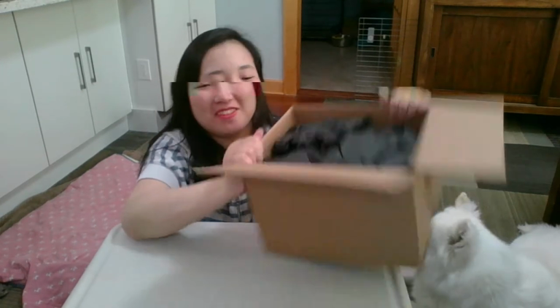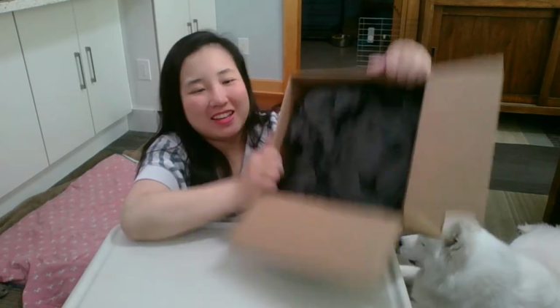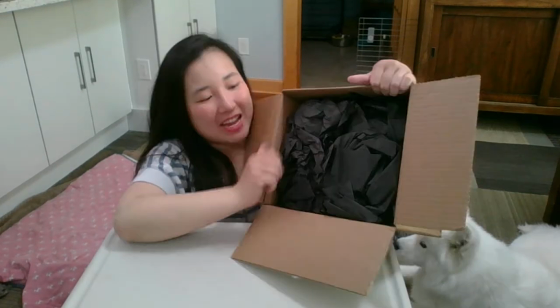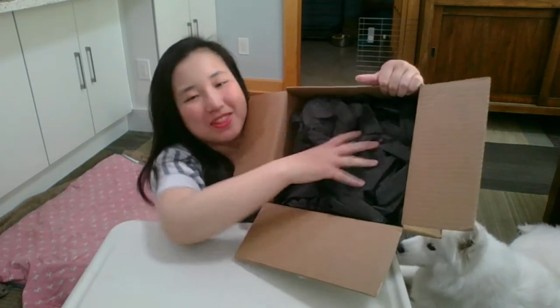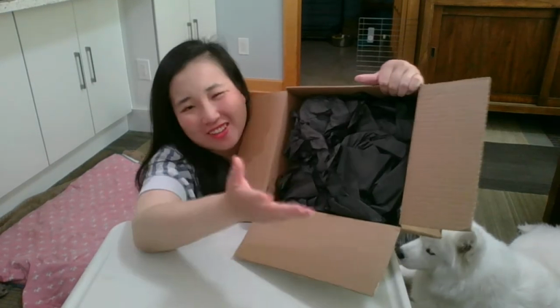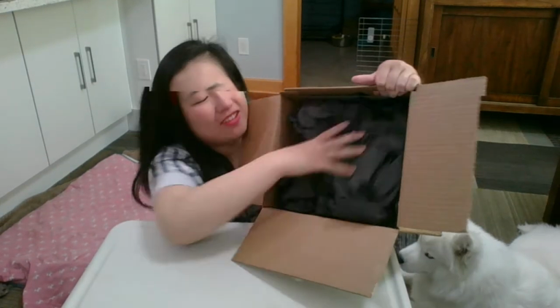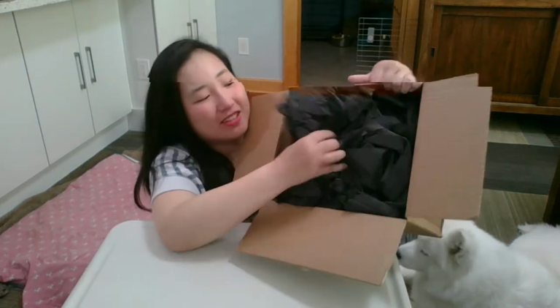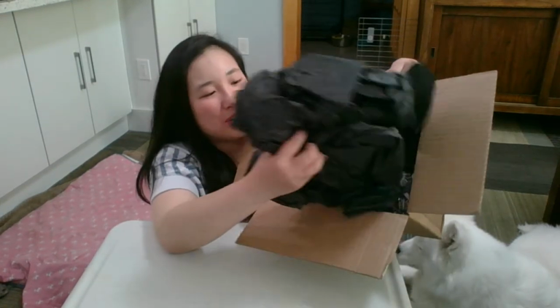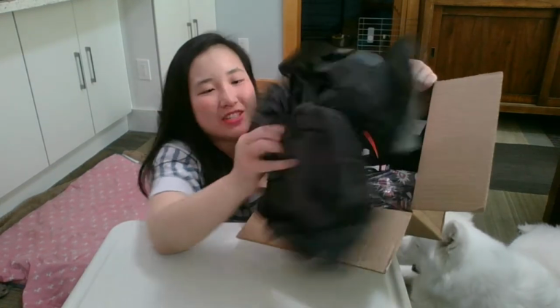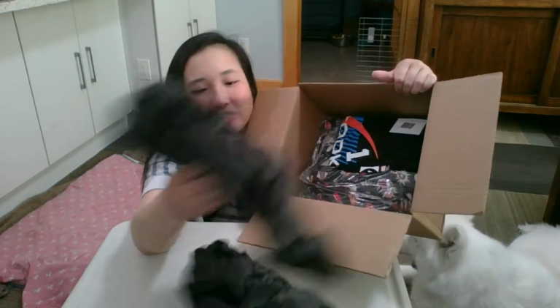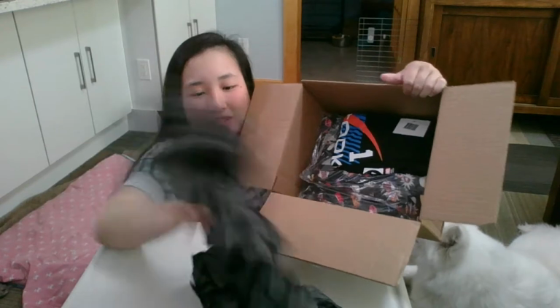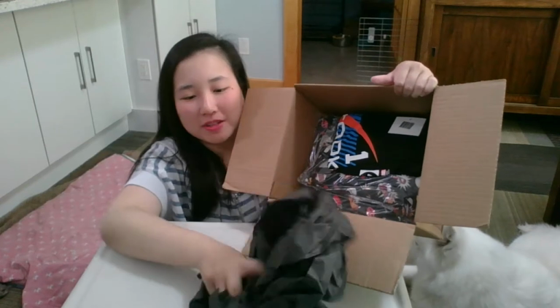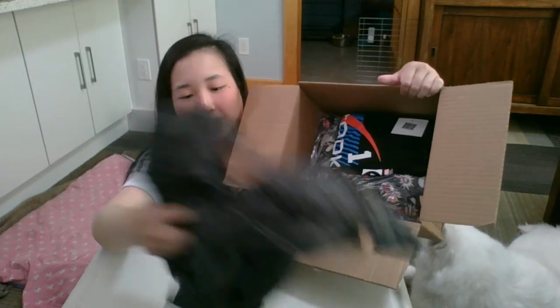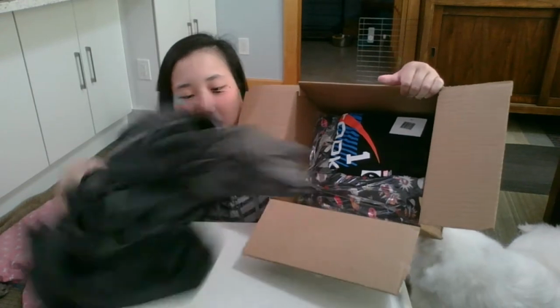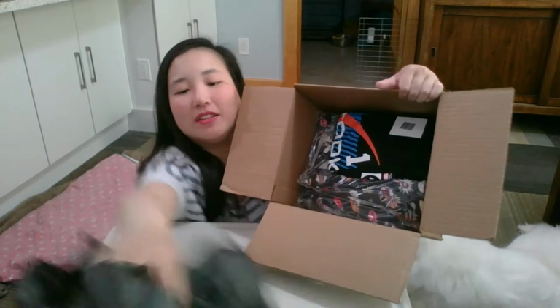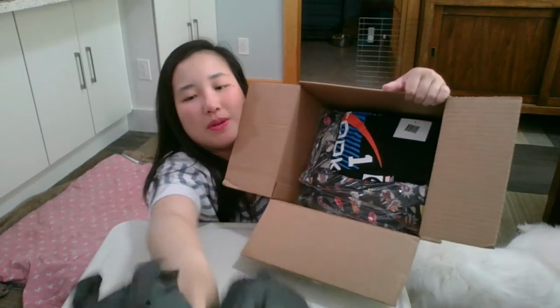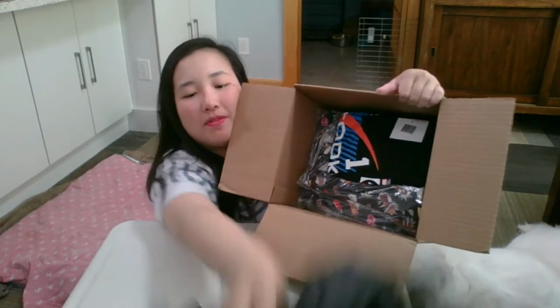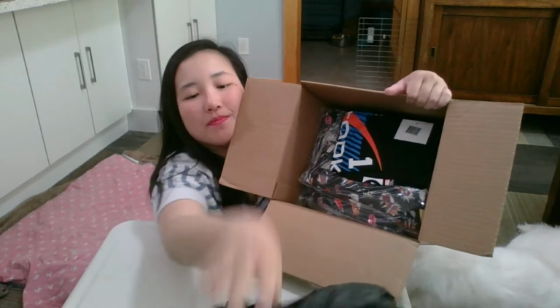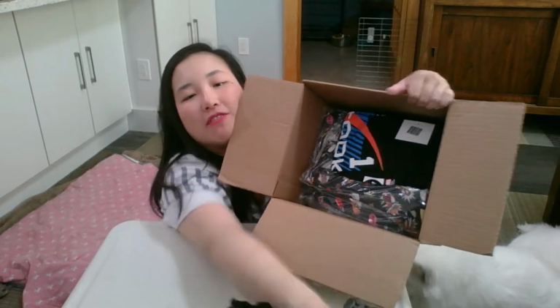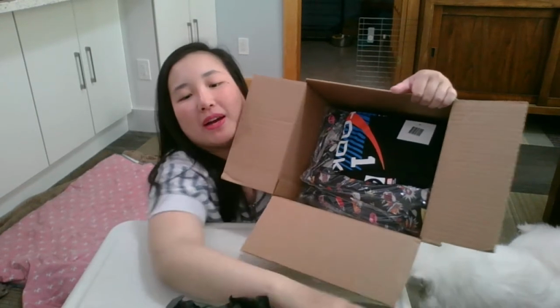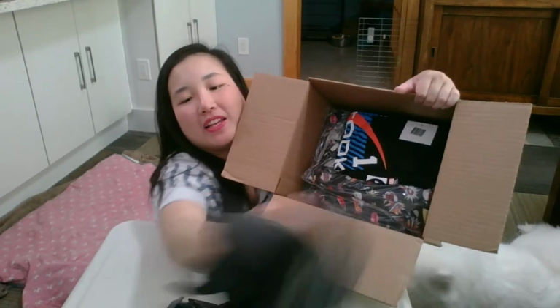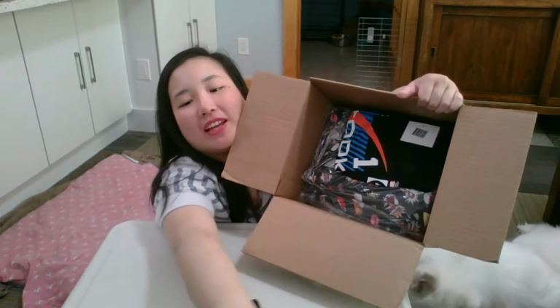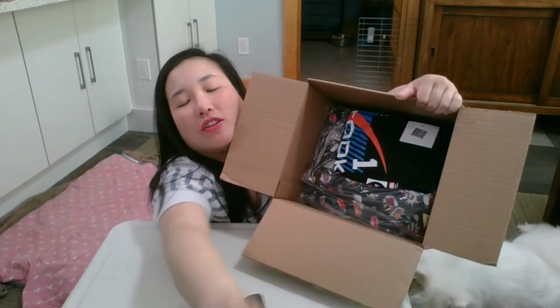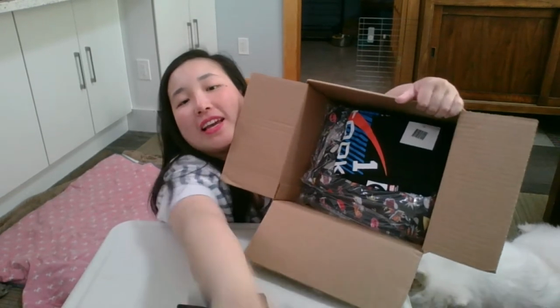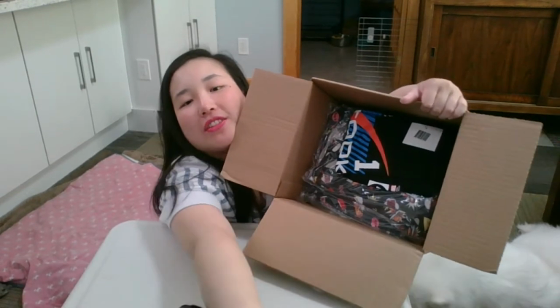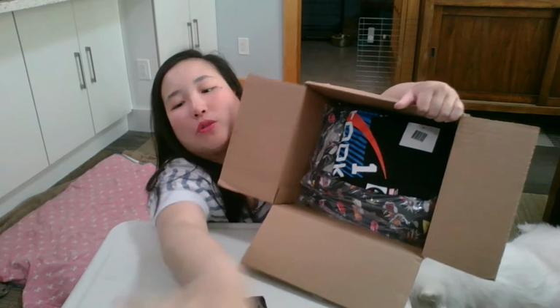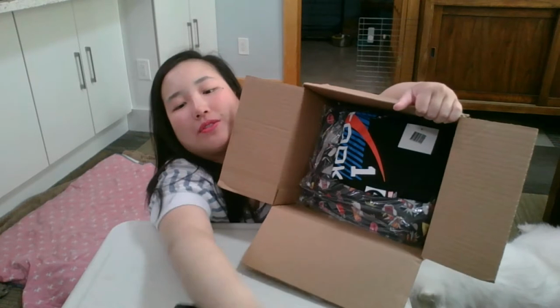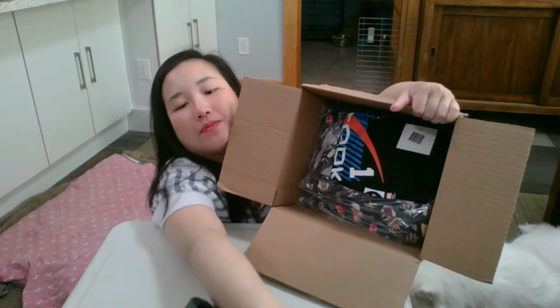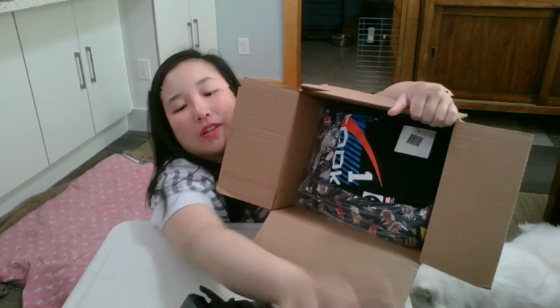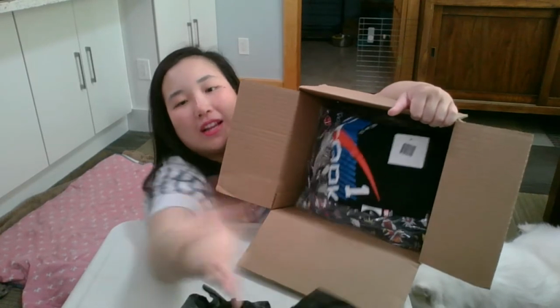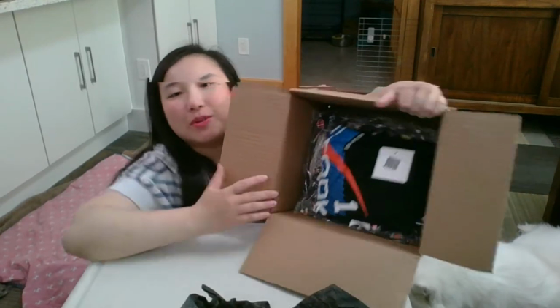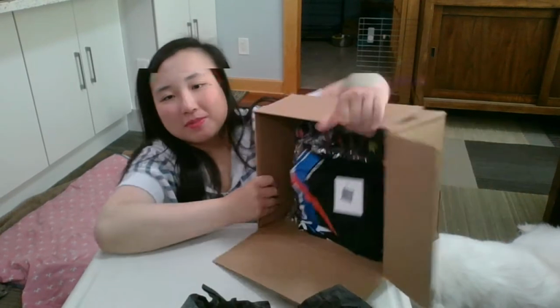It hasn't been that long because I'm pretty patient. So here's a bunch of tissue paper. I don't really mind if things are late as long as I get everything I order, or at least replacements.